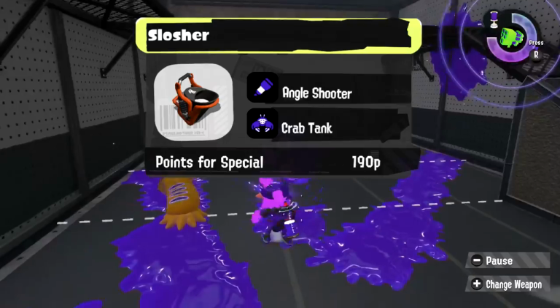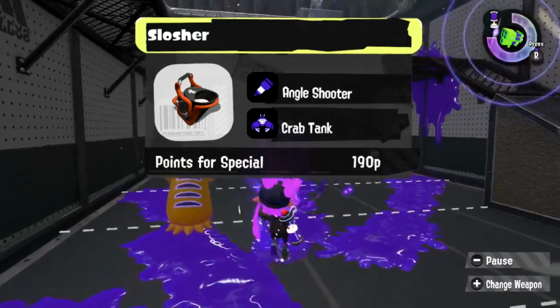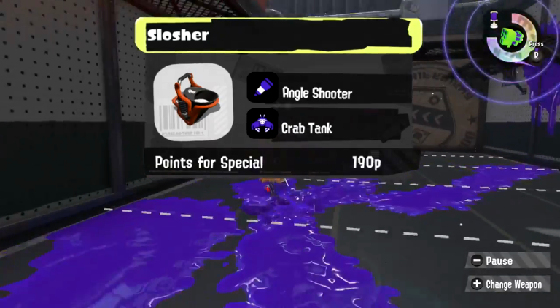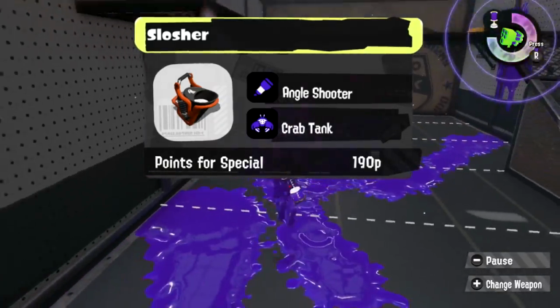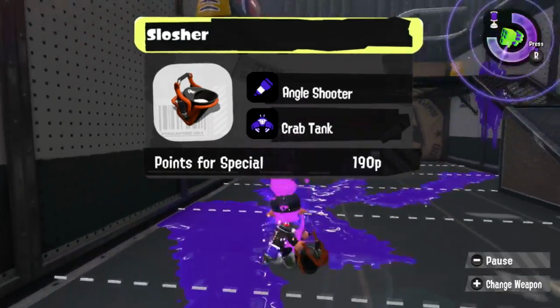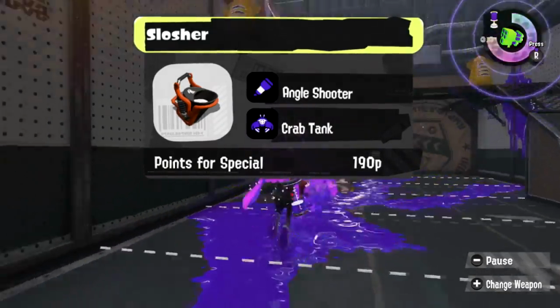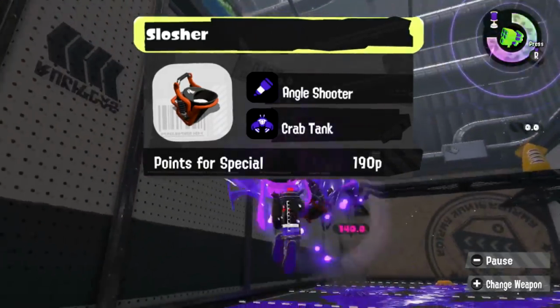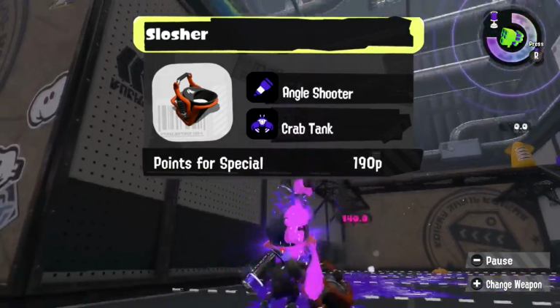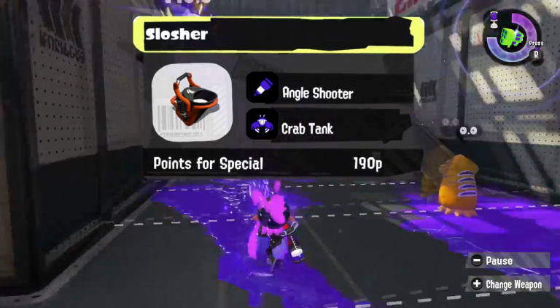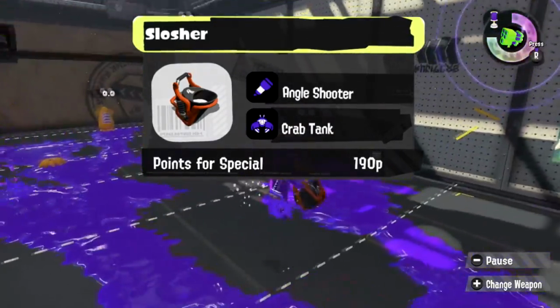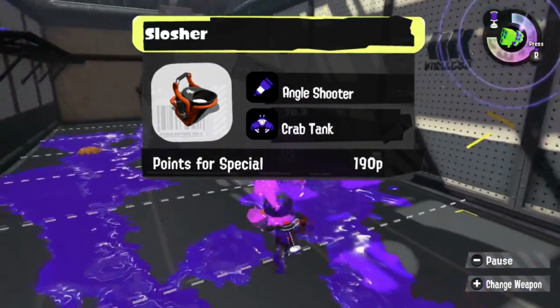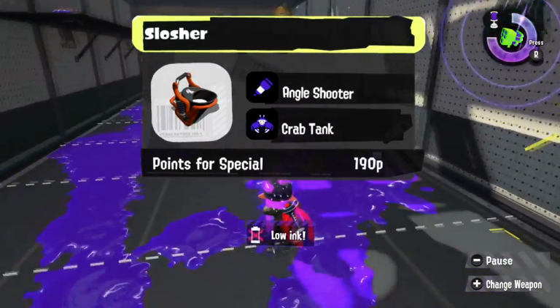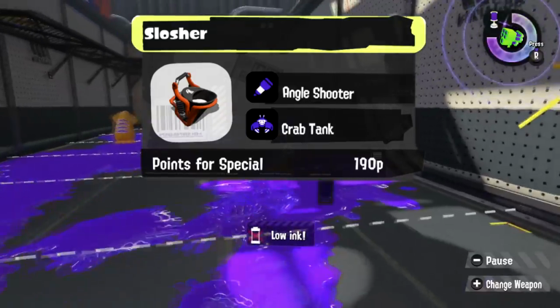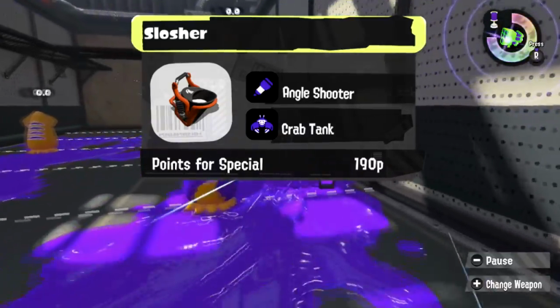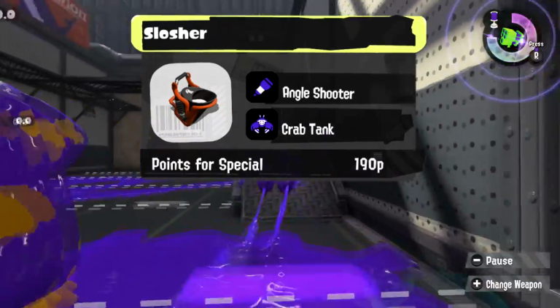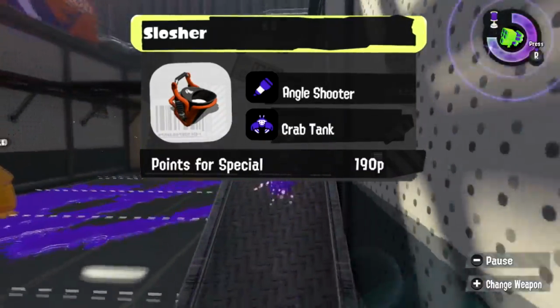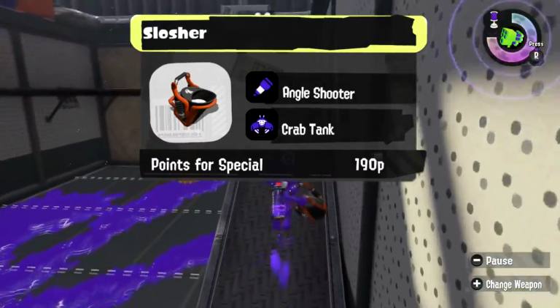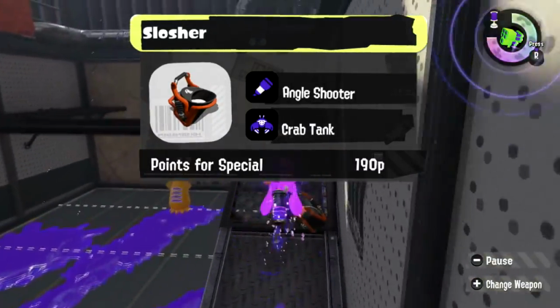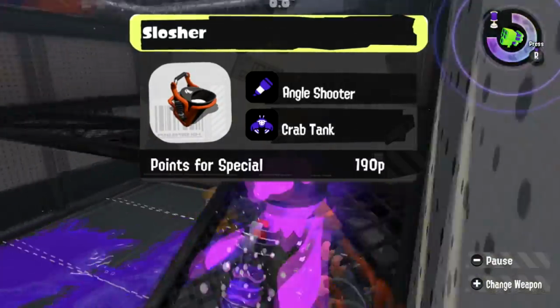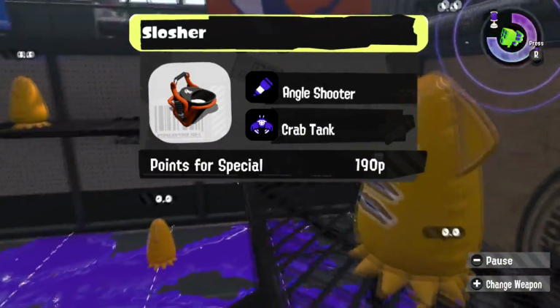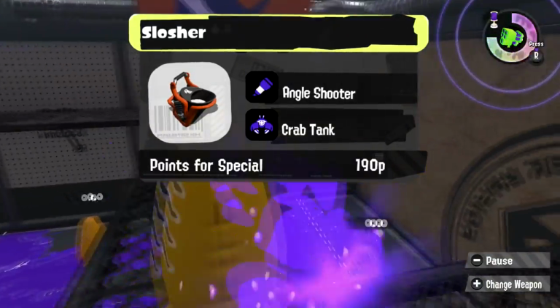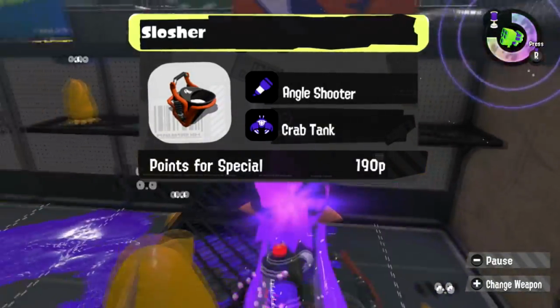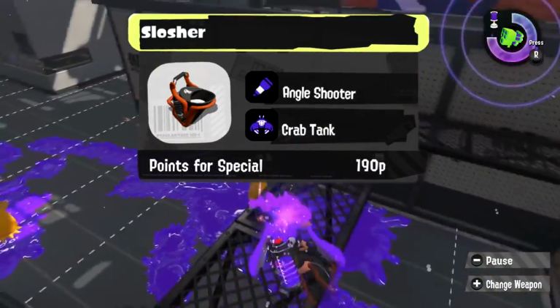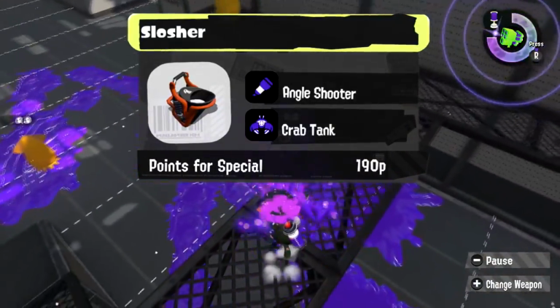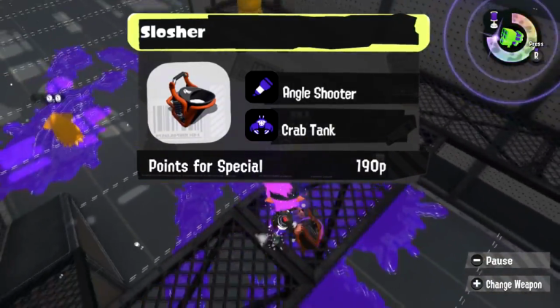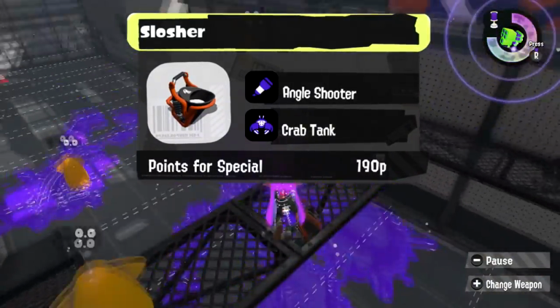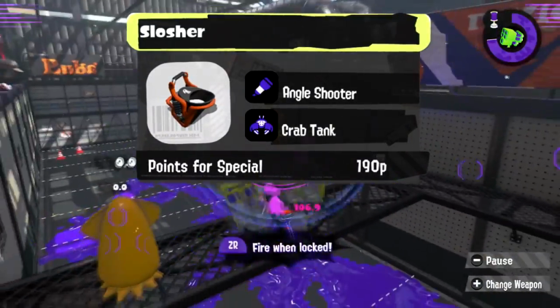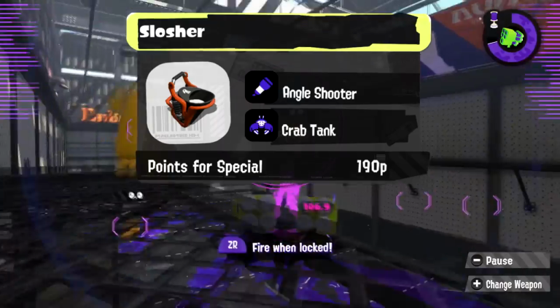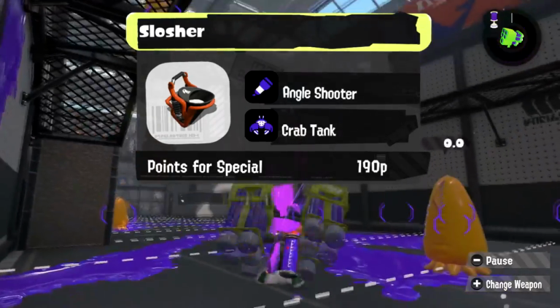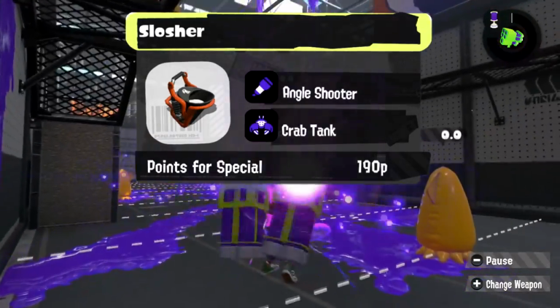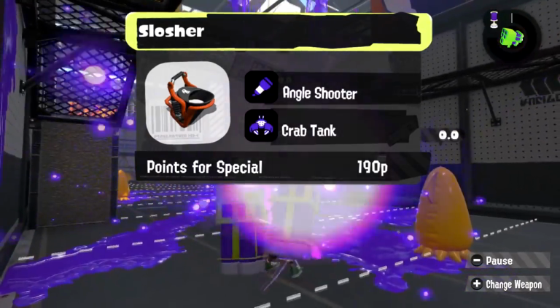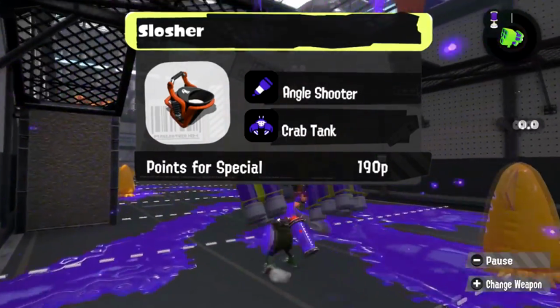For the Slosher, I think it'd be fun to give it the Angle Shooter — give it that little bit of chip damage that it needs to finish off a kill — and also give it a Crab, like the Splatoon 2 Baller.